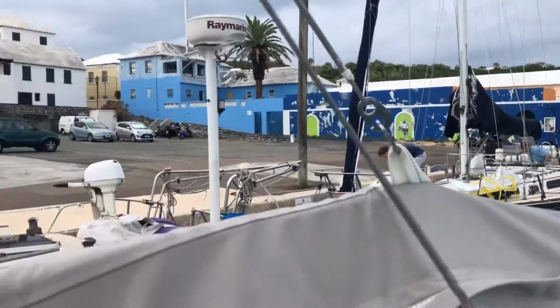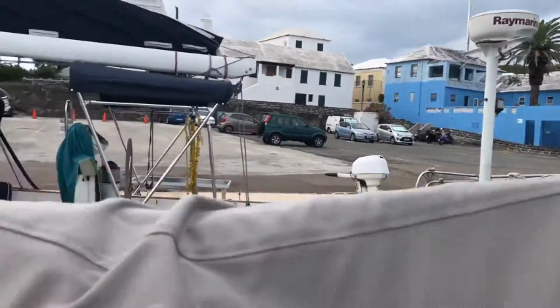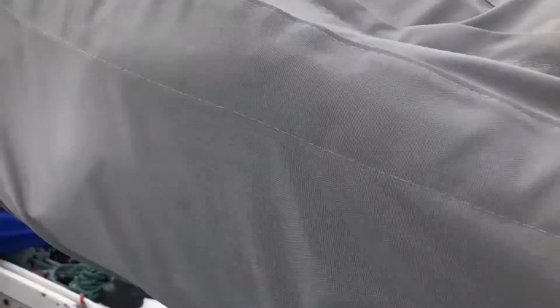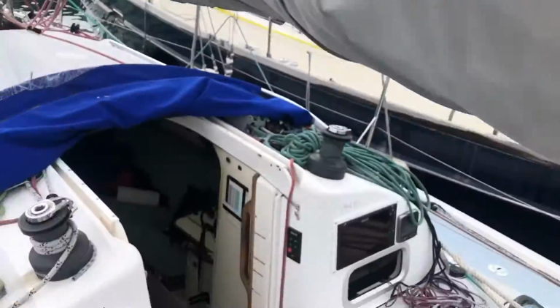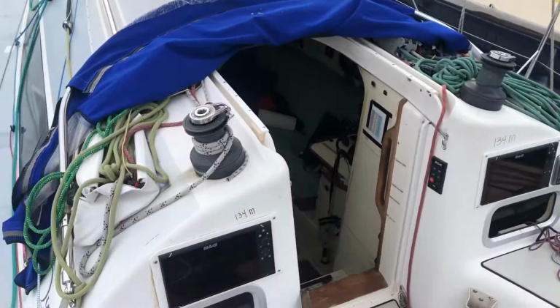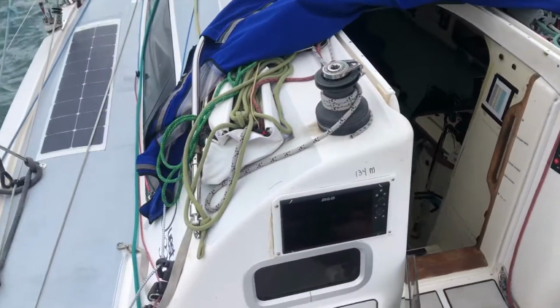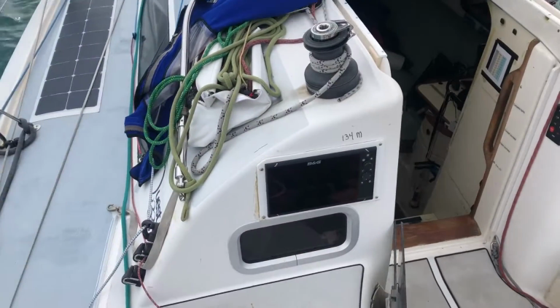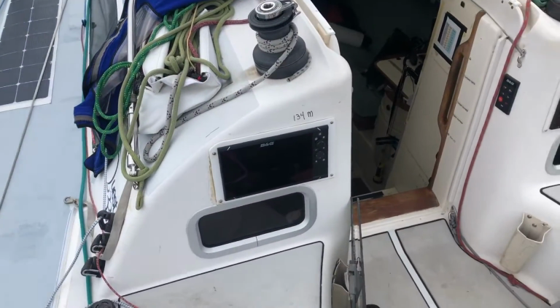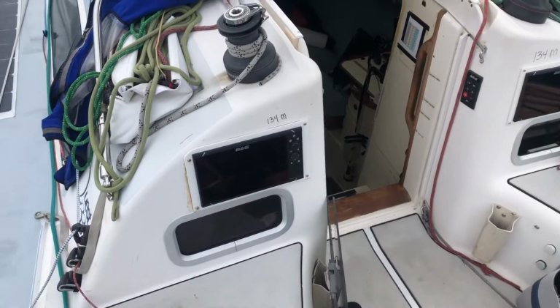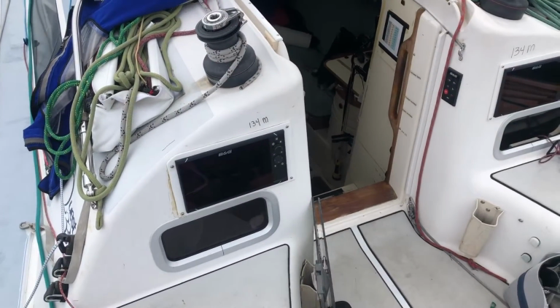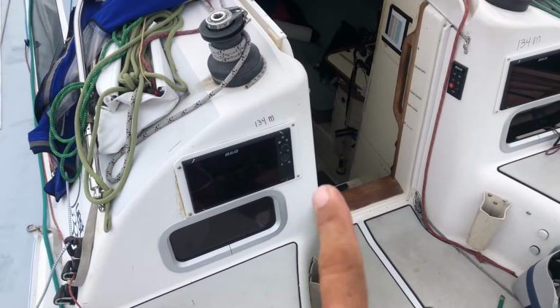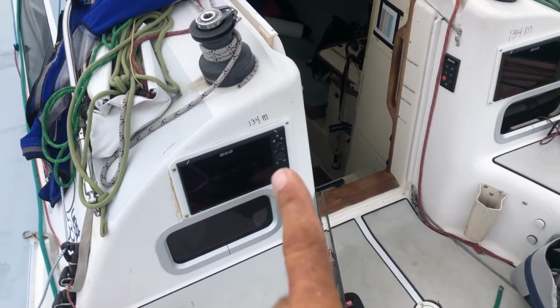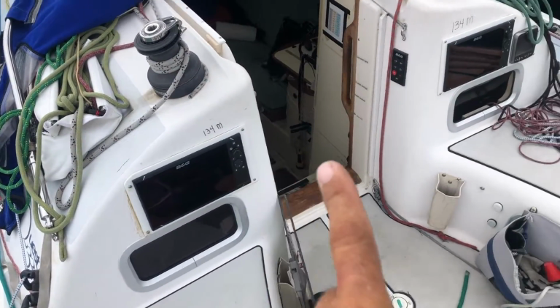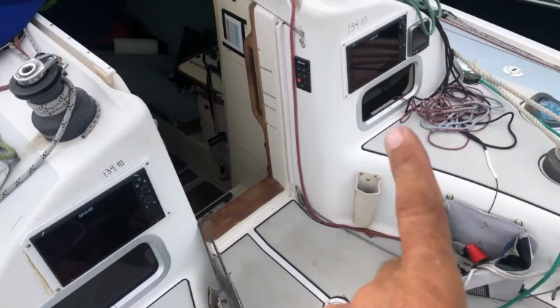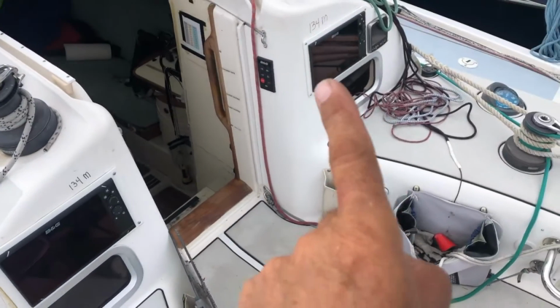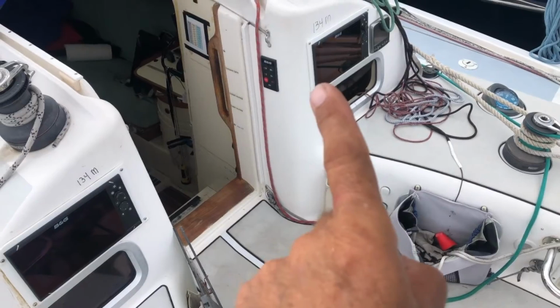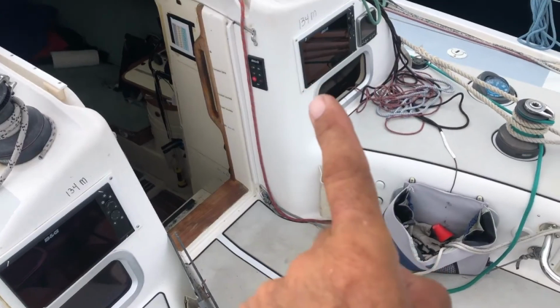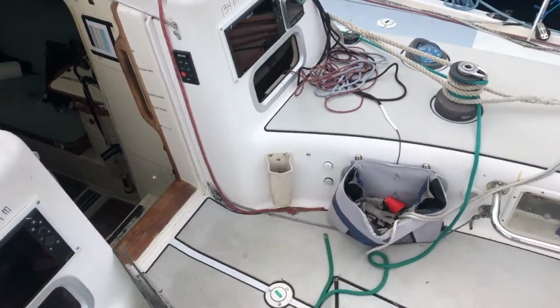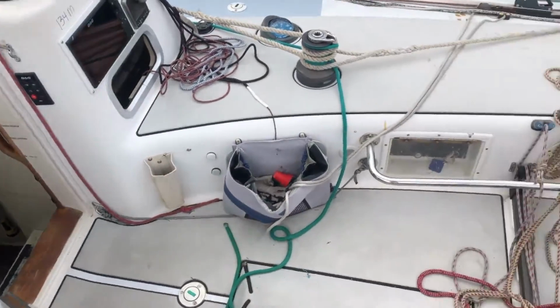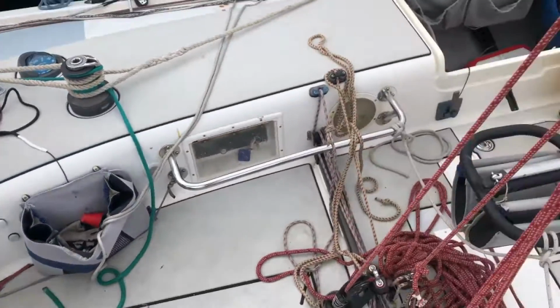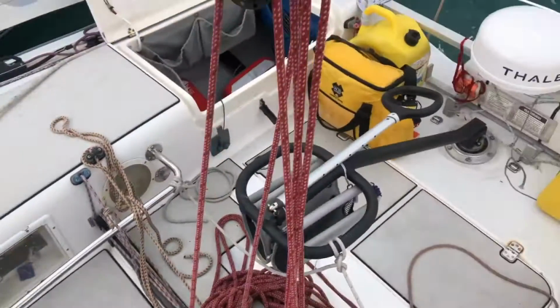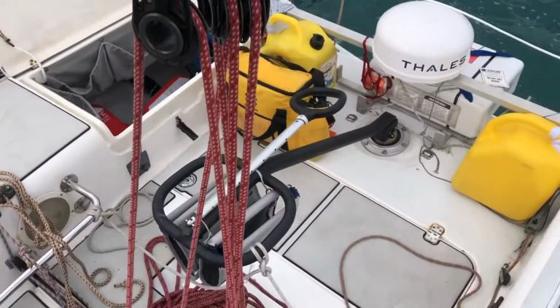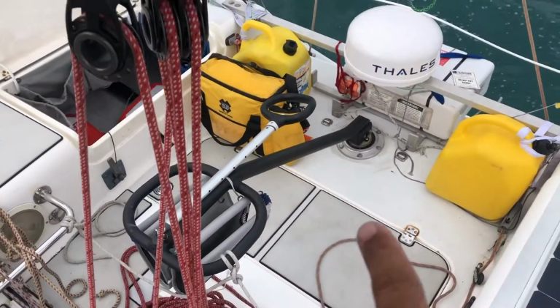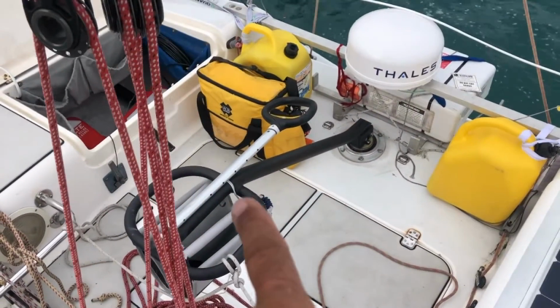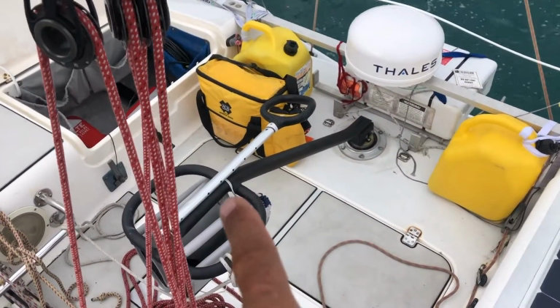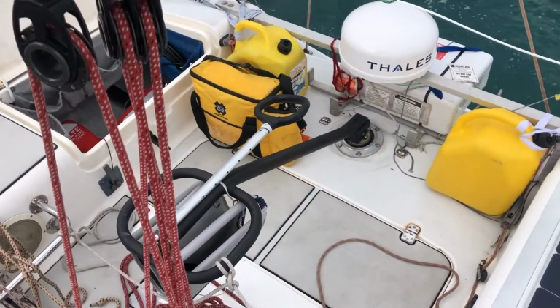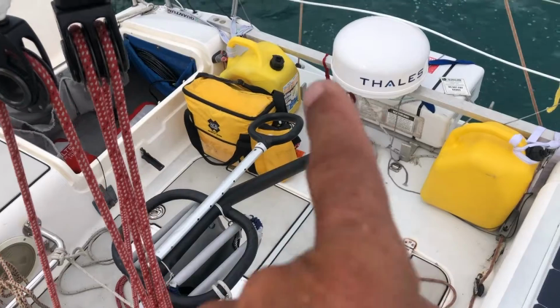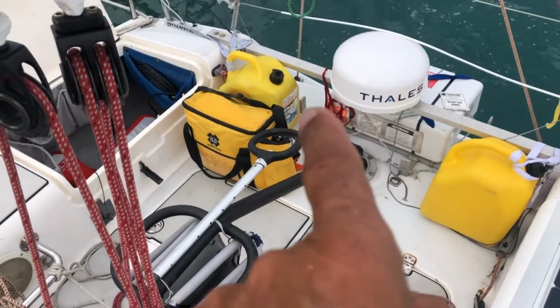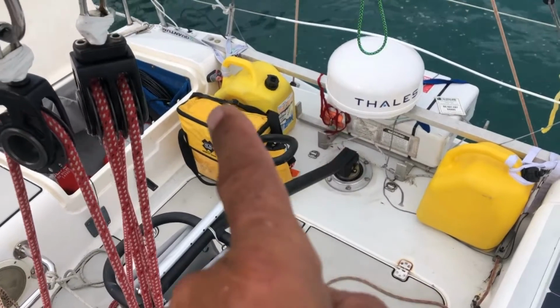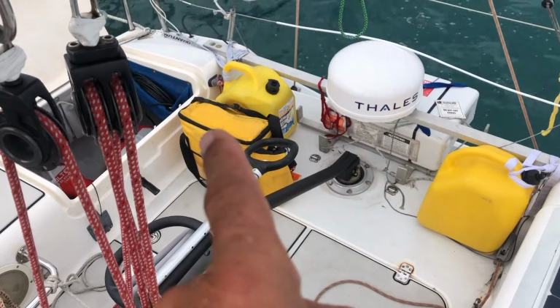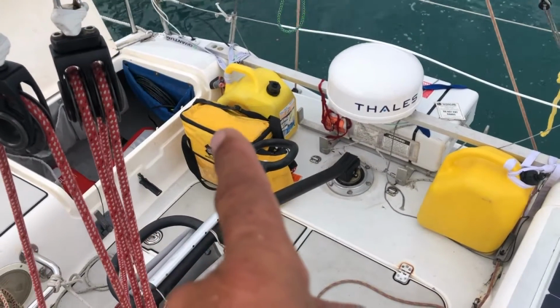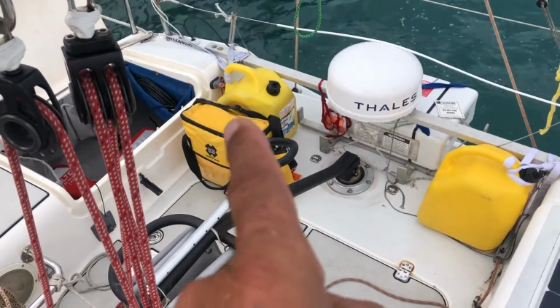Here's the cockpit with our chart plotter on one side, chart plotter on the second side. There's our new tiller. And this is the ditch bag — we don't want to use that.